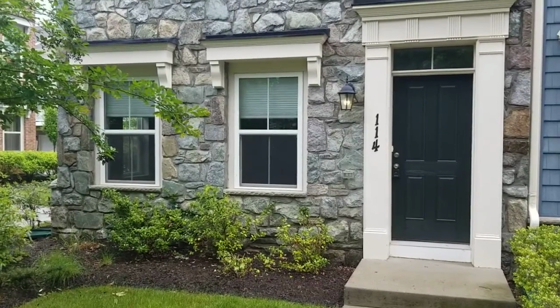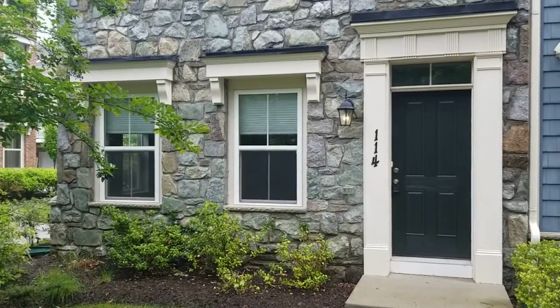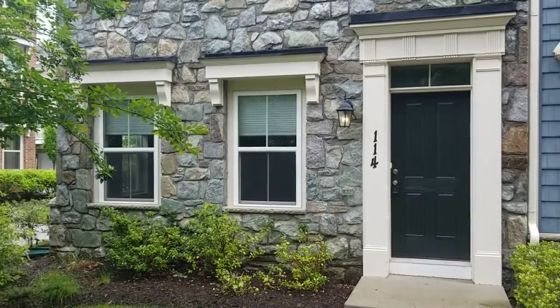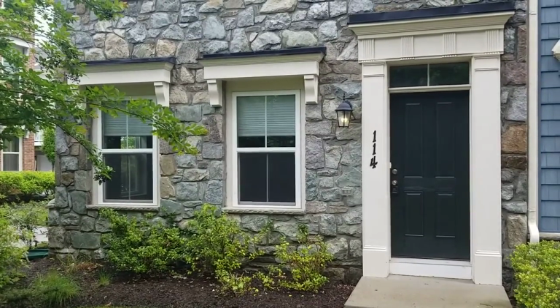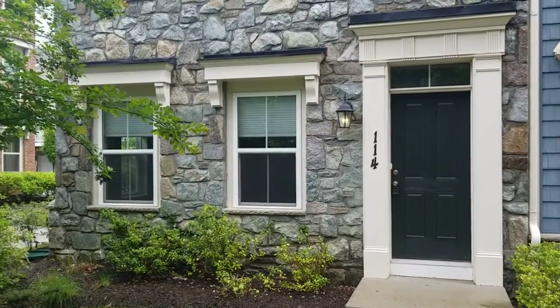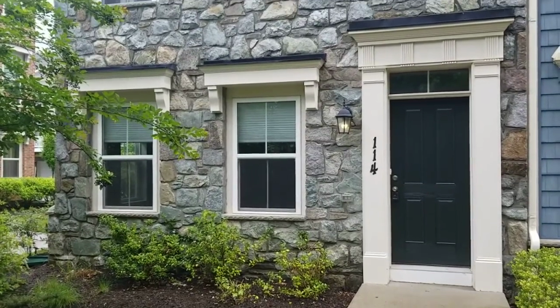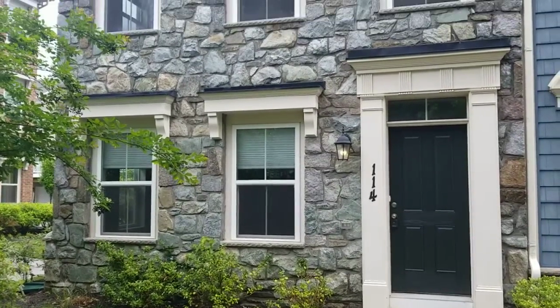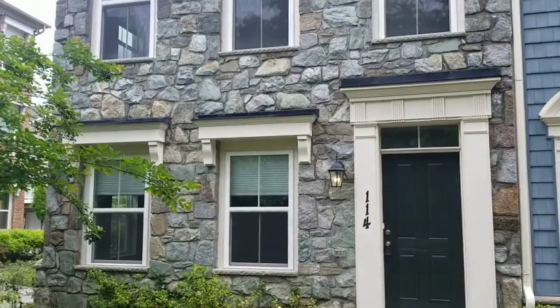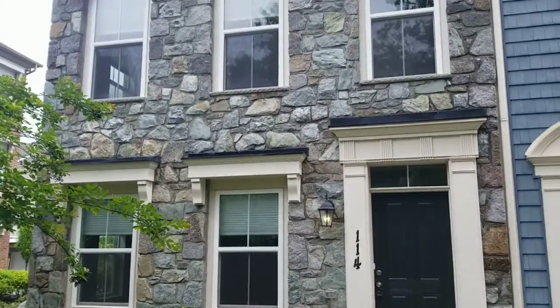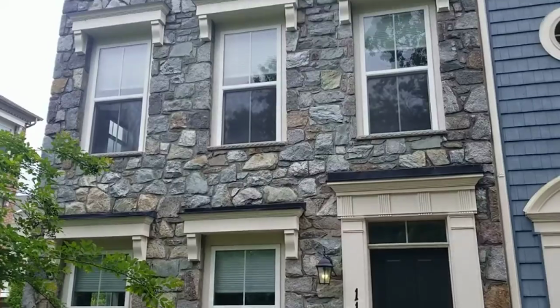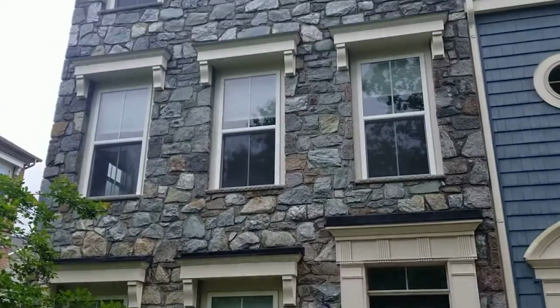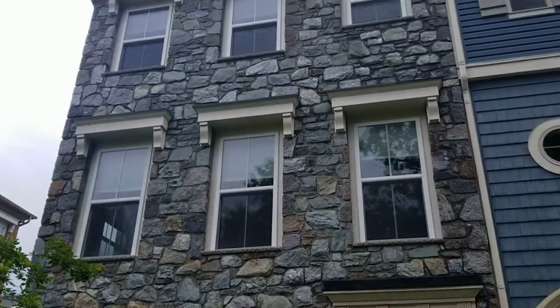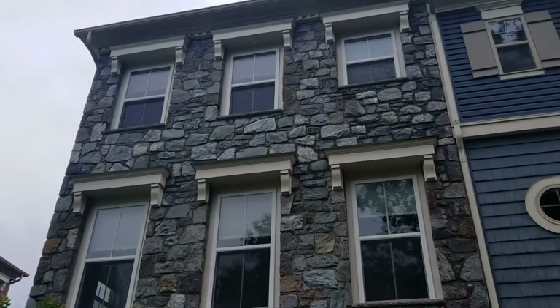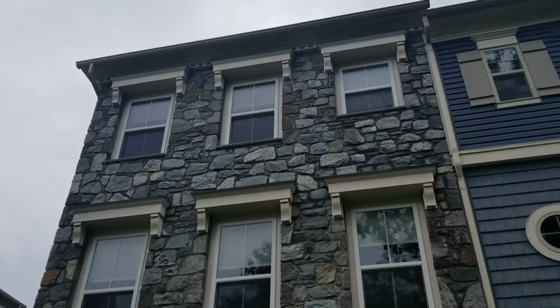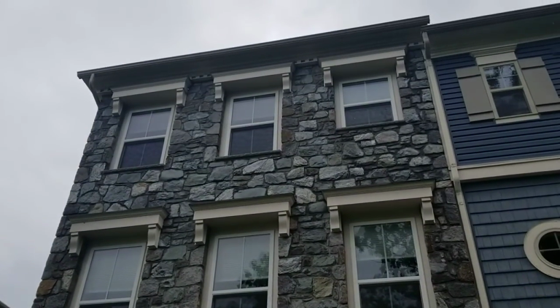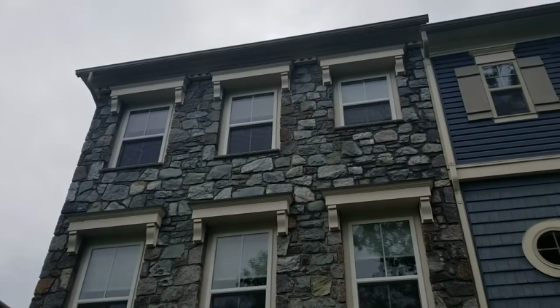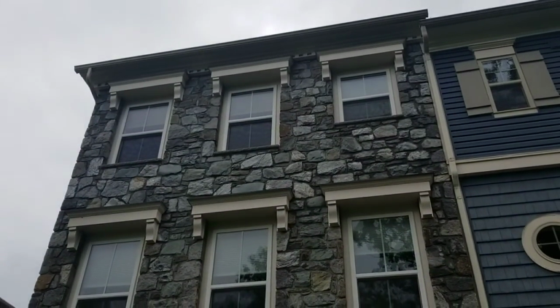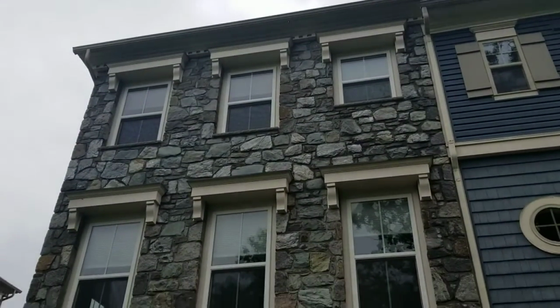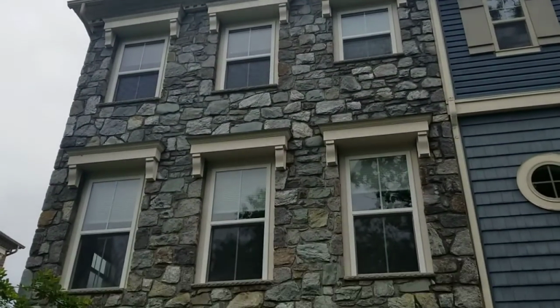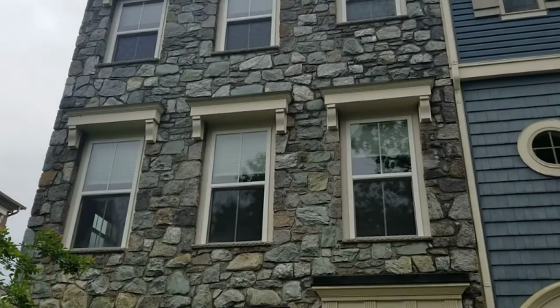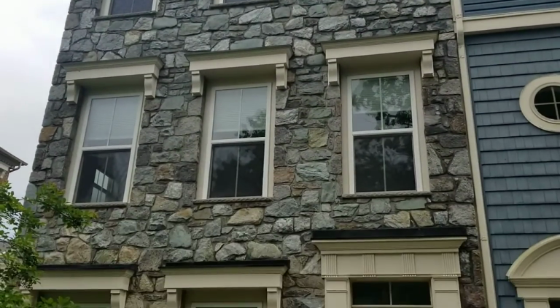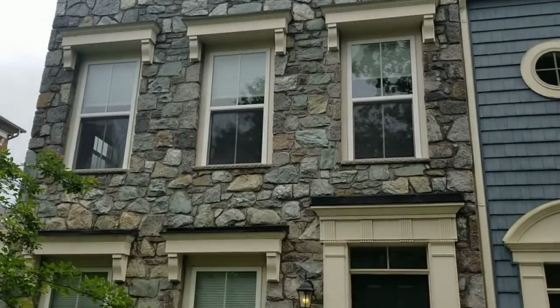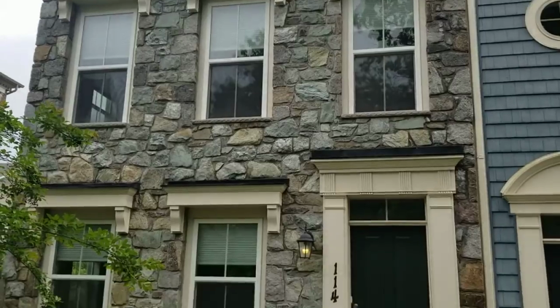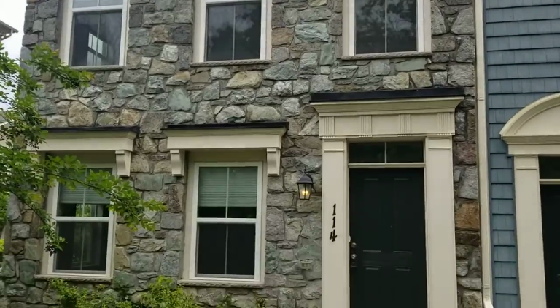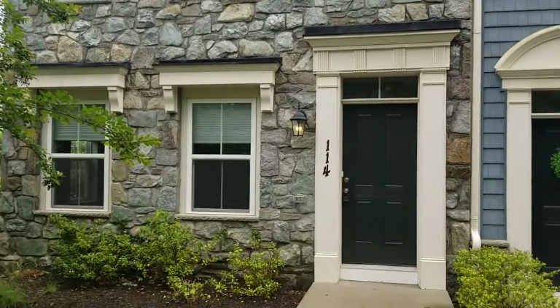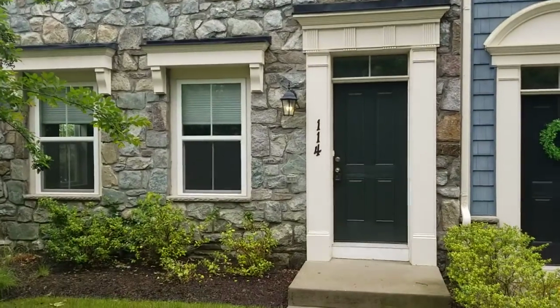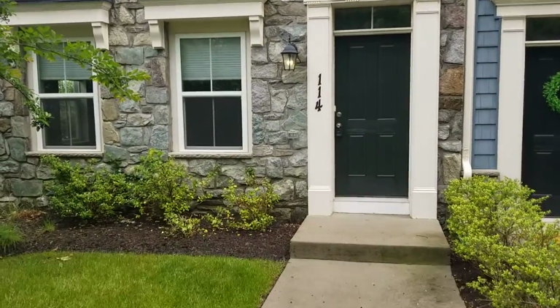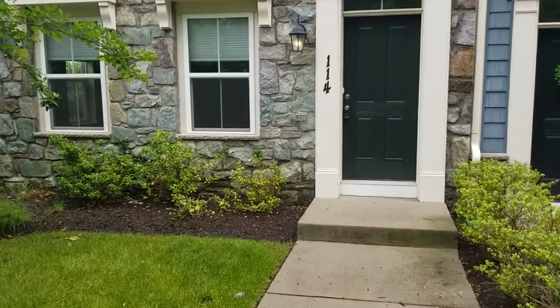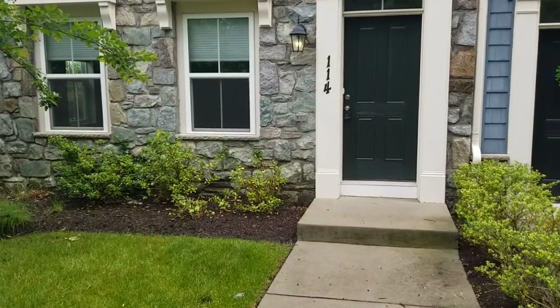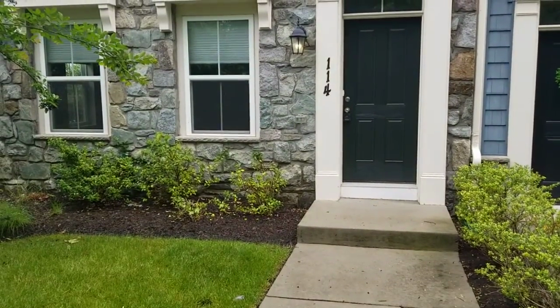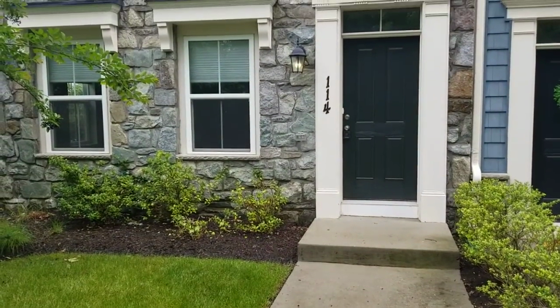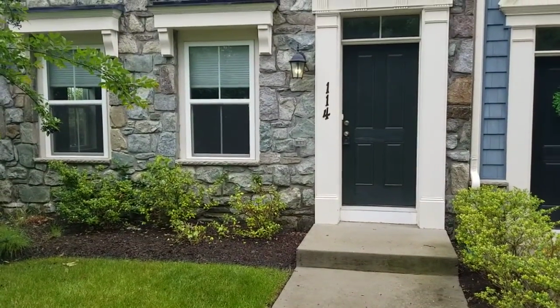Hello, I'm at 114 Waterline. It's Friday, May 27, 2022, and I'm going to be doing the exterior garage and utility move-in walk-through. So here we are at the front of the building. This is kind of around the back side from the street, but this is the front of the property.